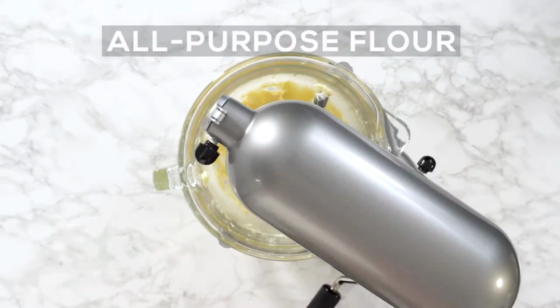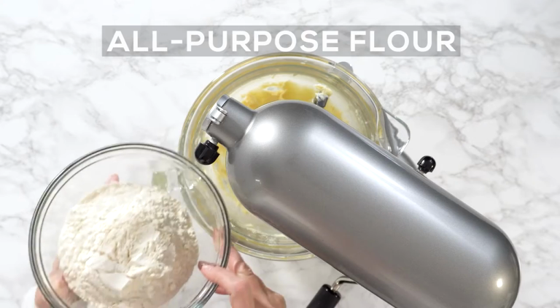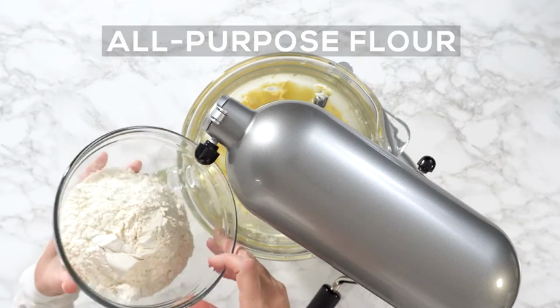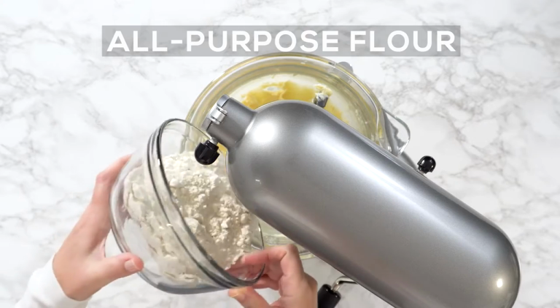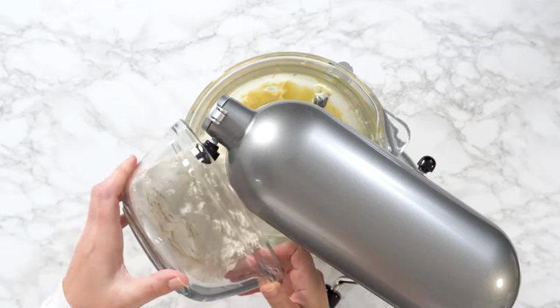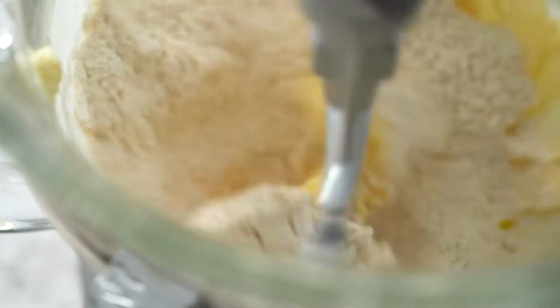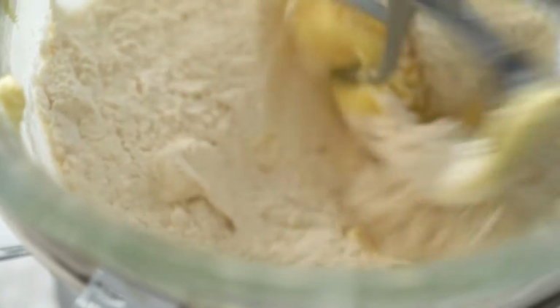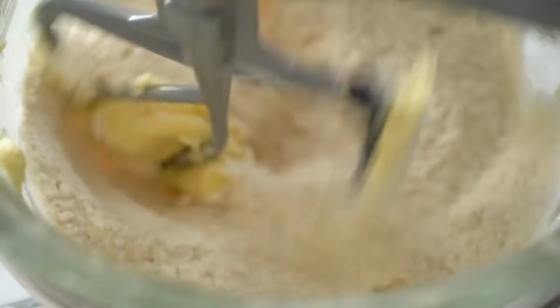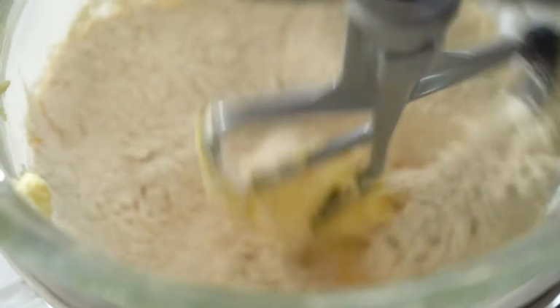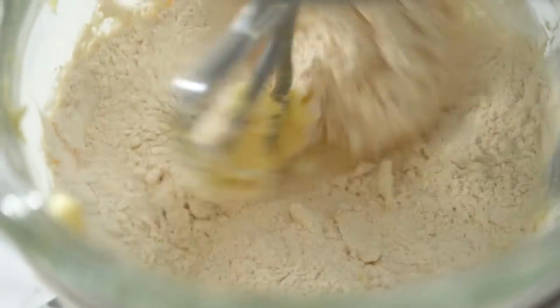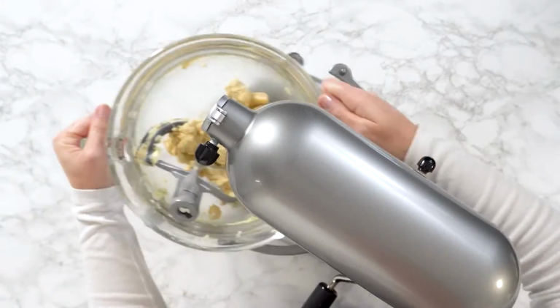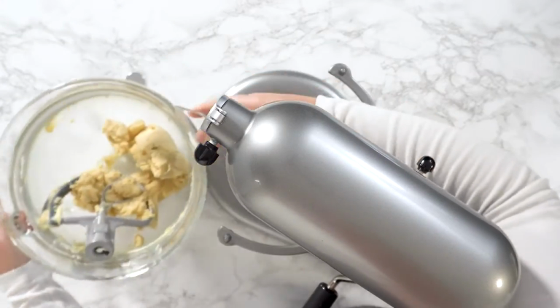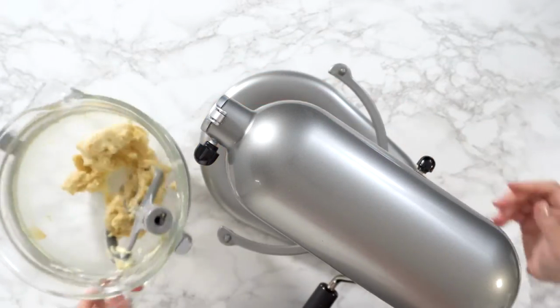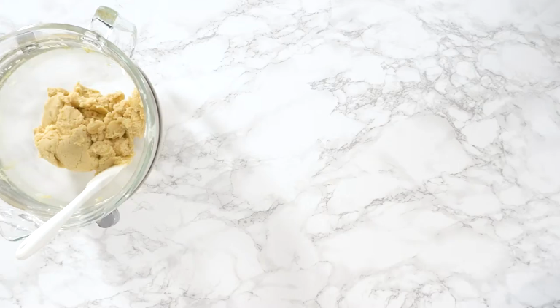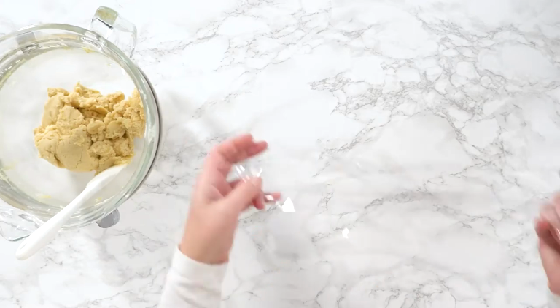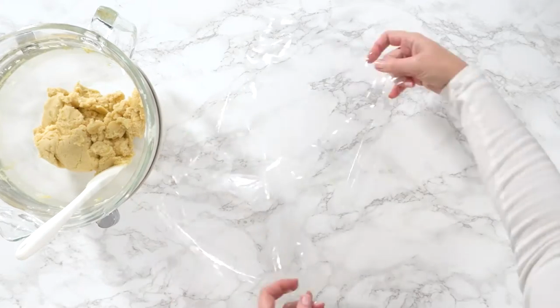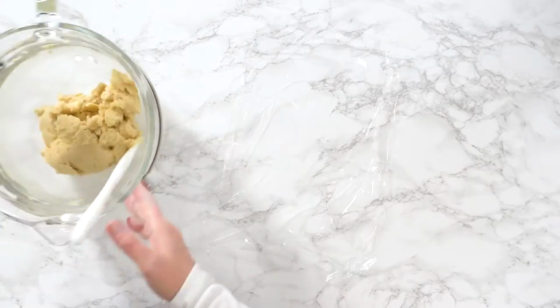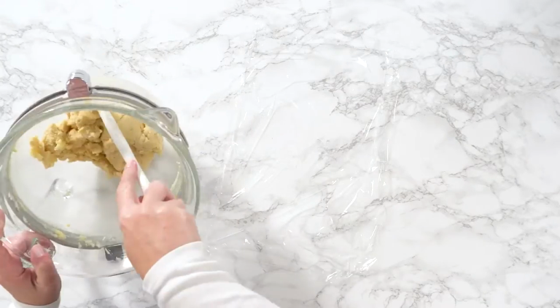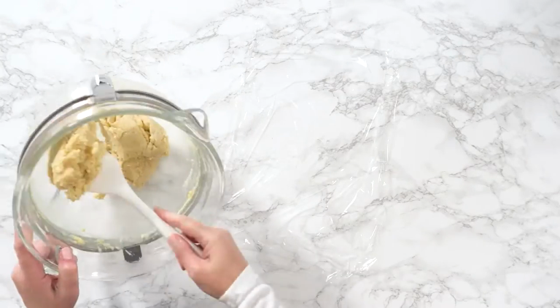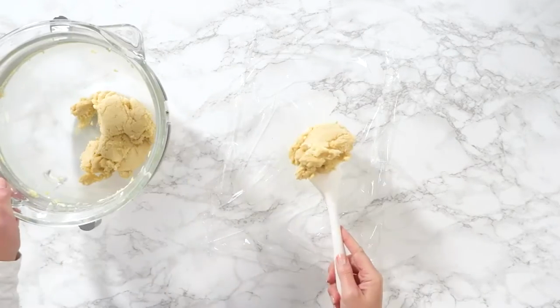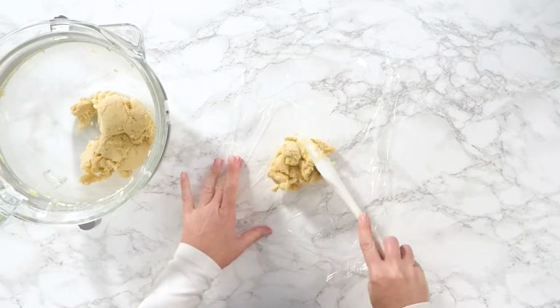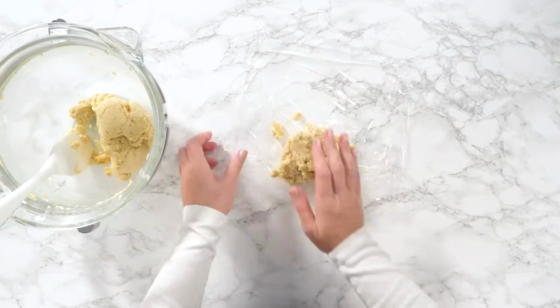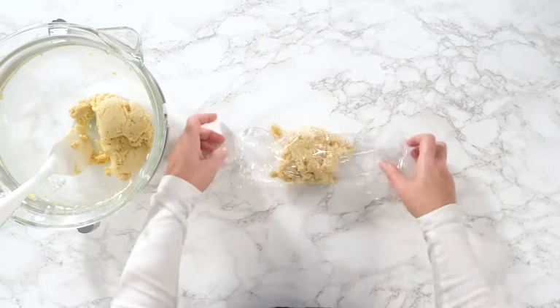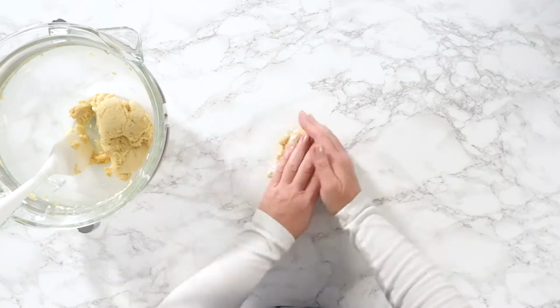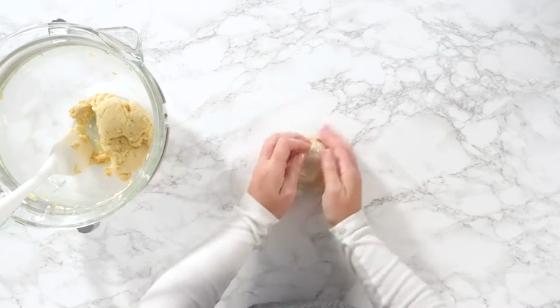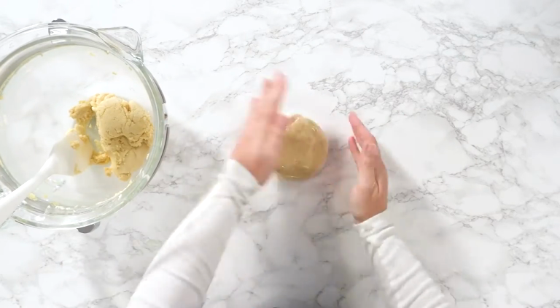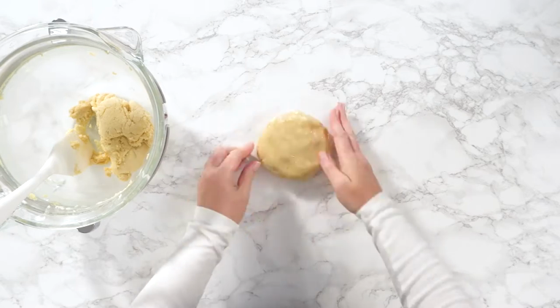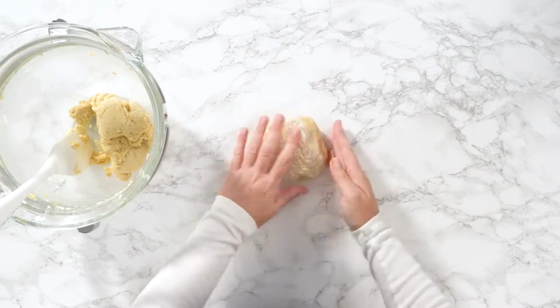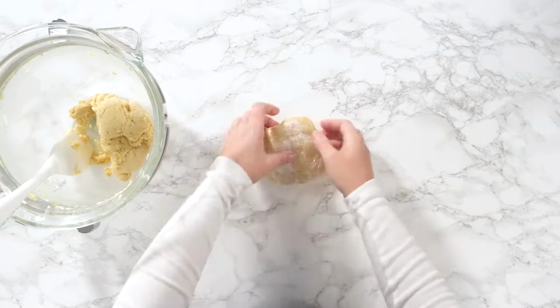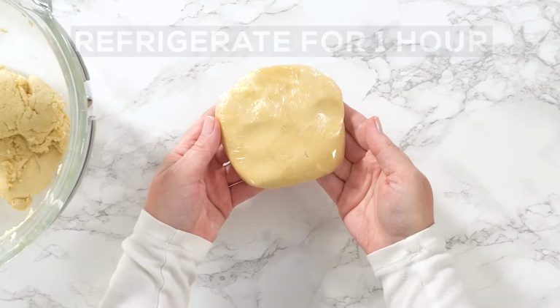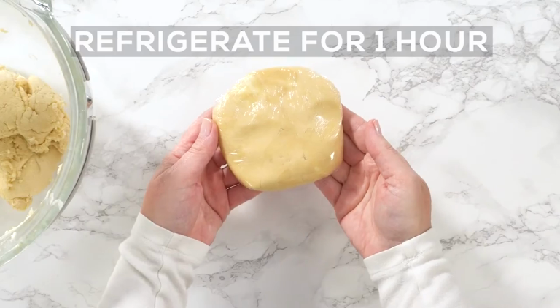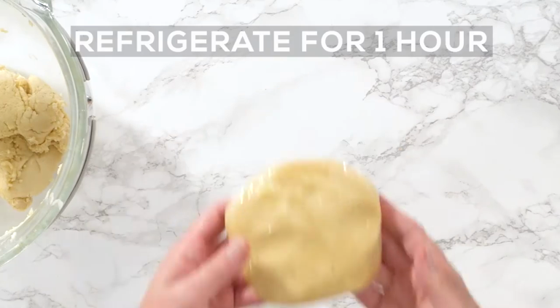All-purpose flour. Mix it together and divide in two parts. Wrap cookie dough in cellophane by creating disks and refrigerate for one hour.